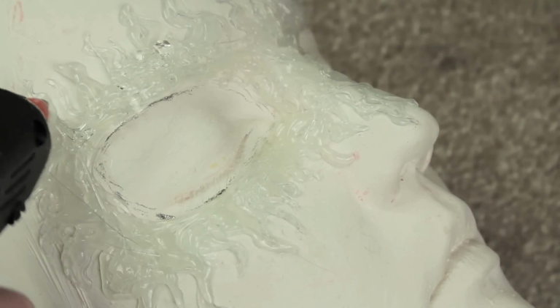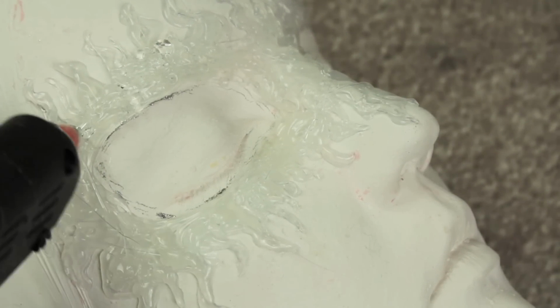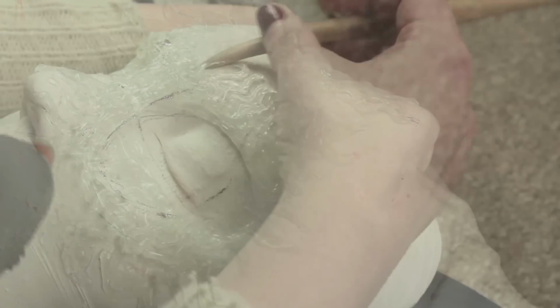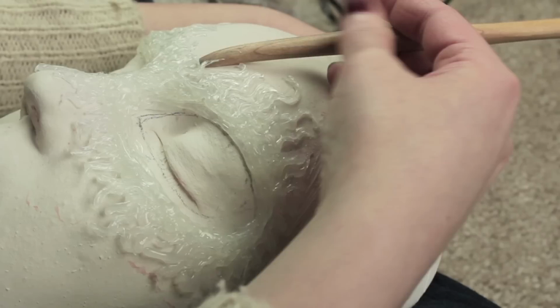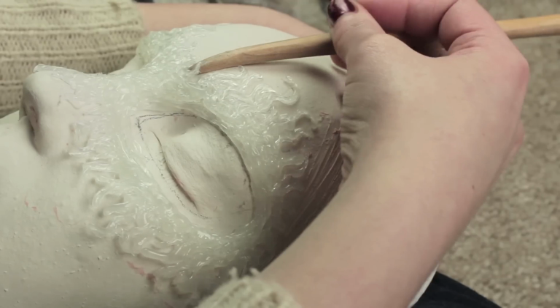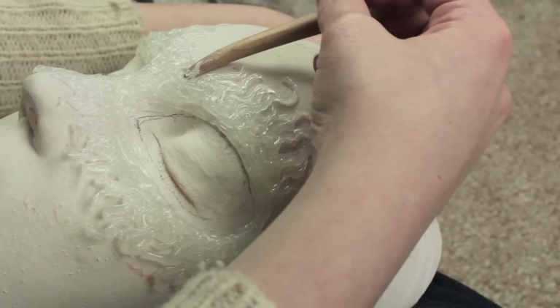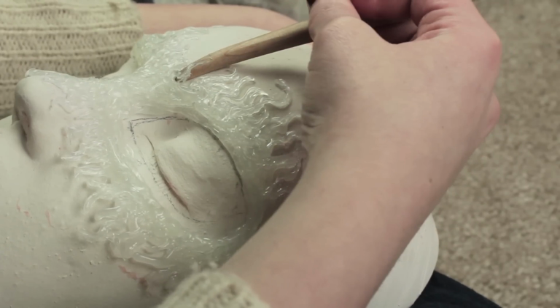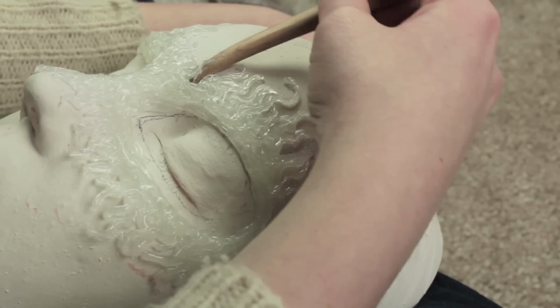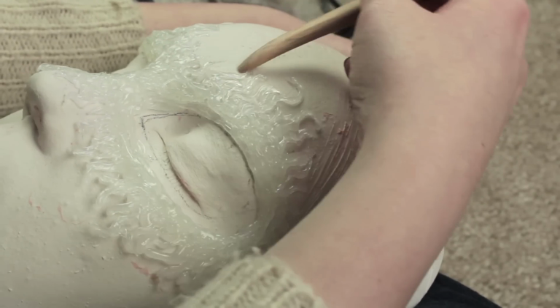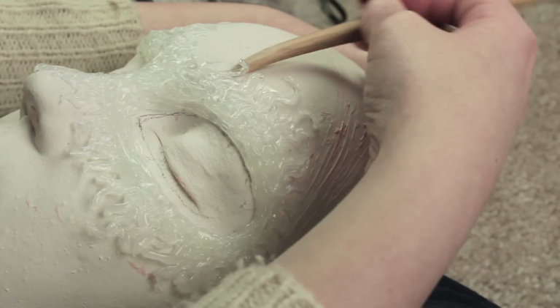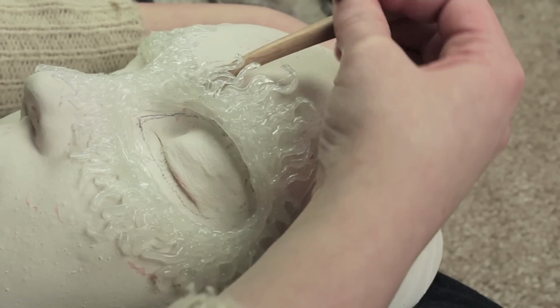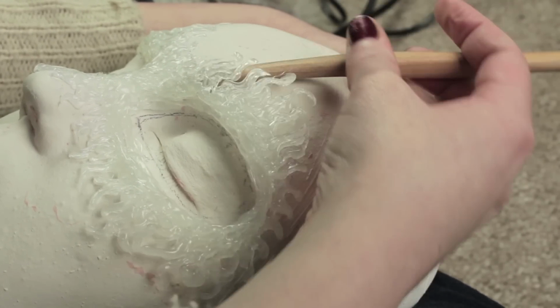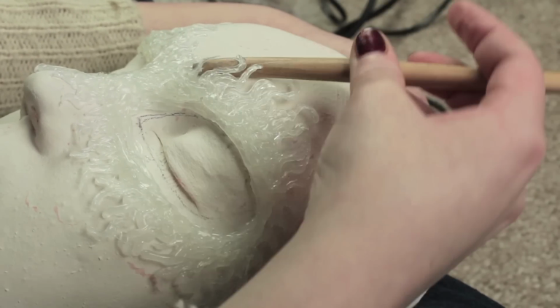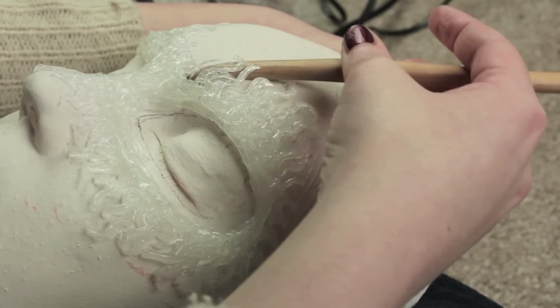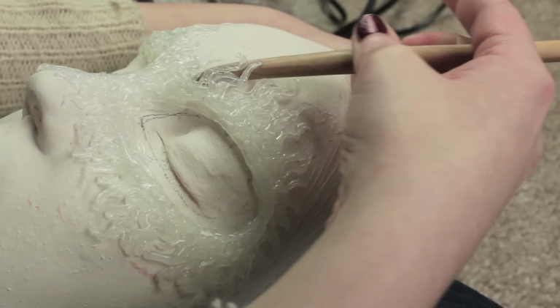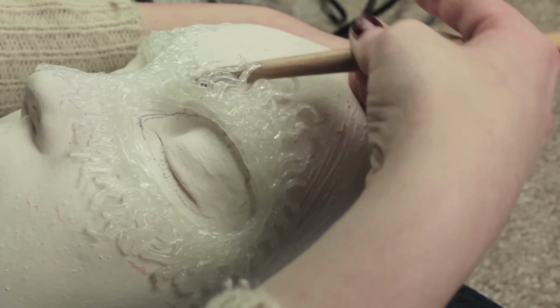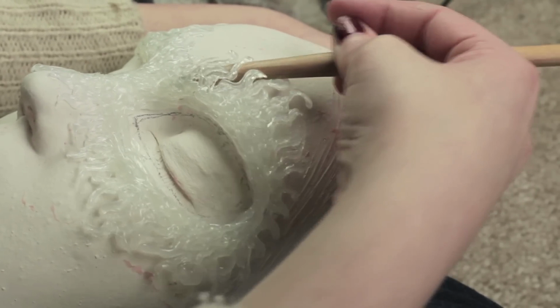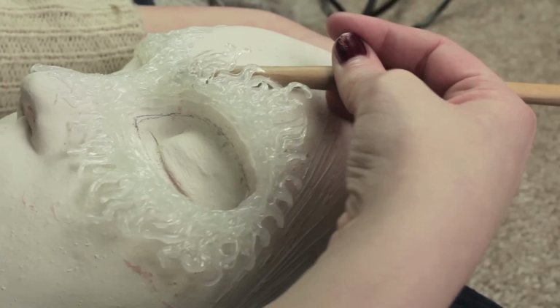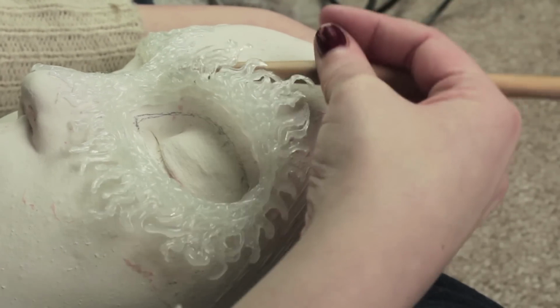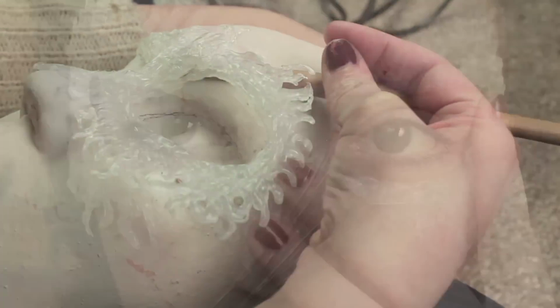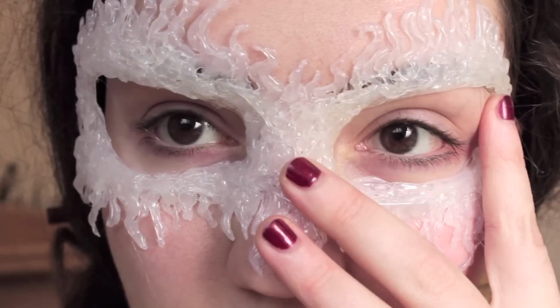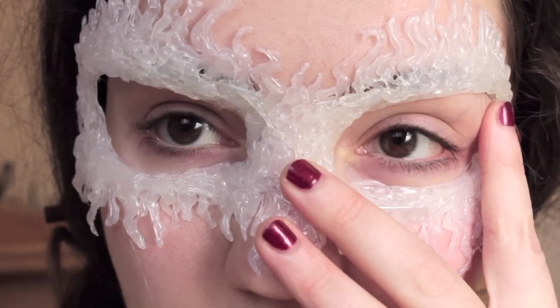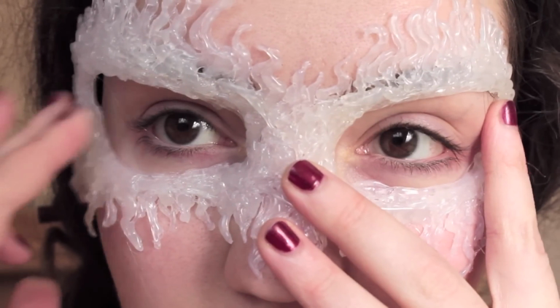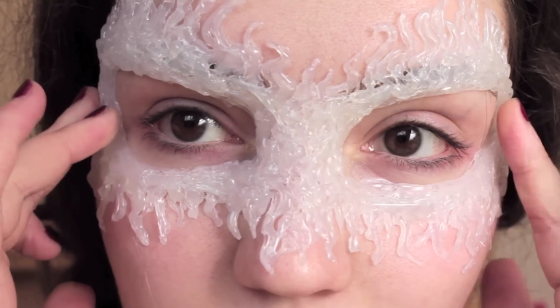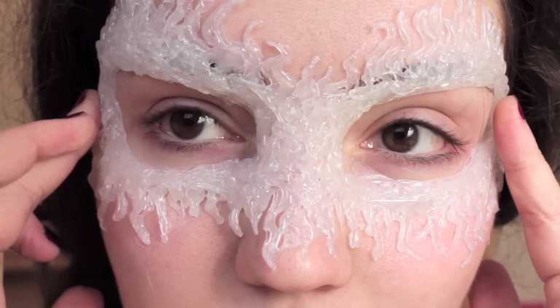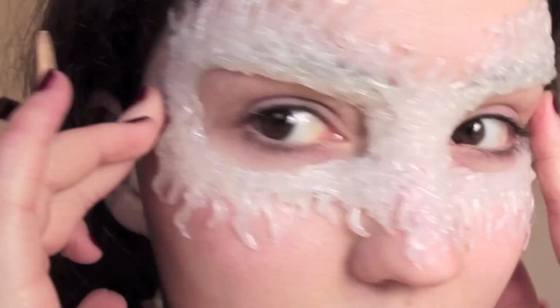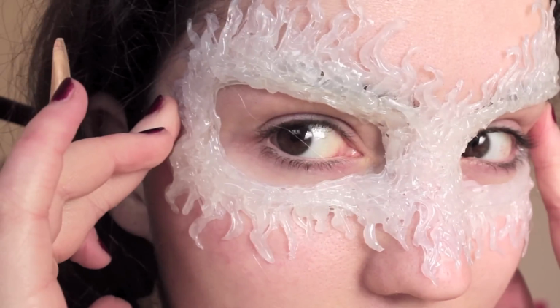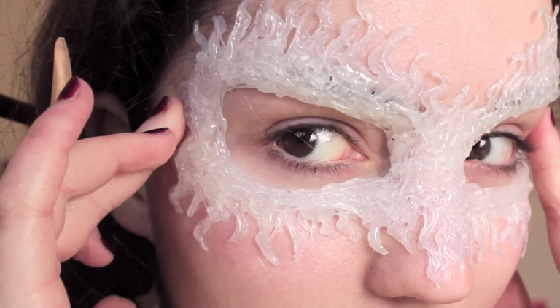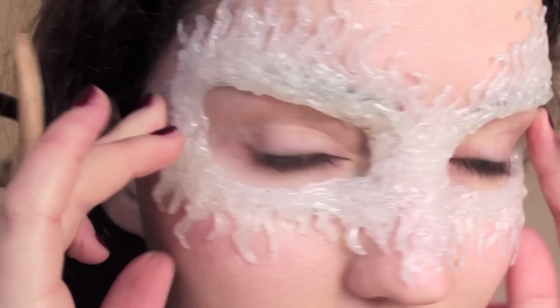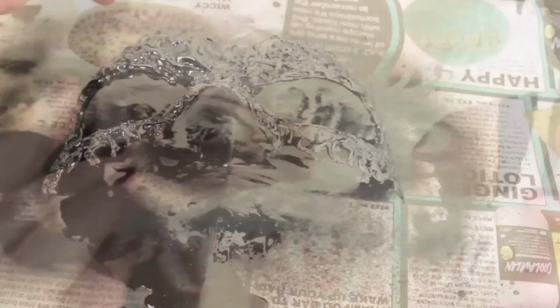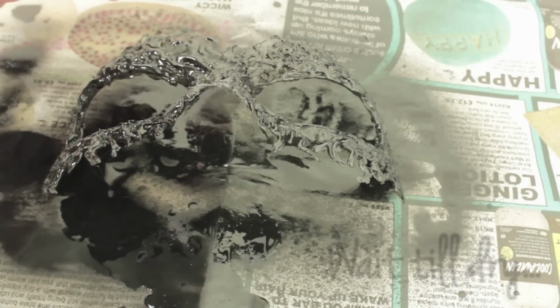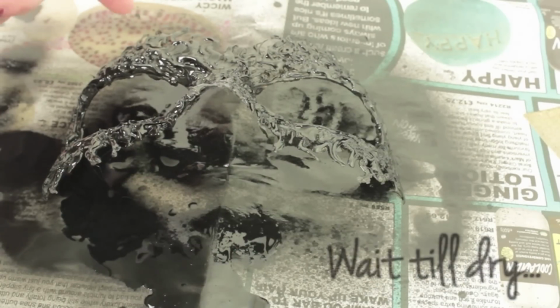Once the mask has cooled down, peel it off the cast. You can use a stick, a craft knife, or even a spoon if you don't have anything else. It's quite flexible, so you can put it through quite a bit of abuse.